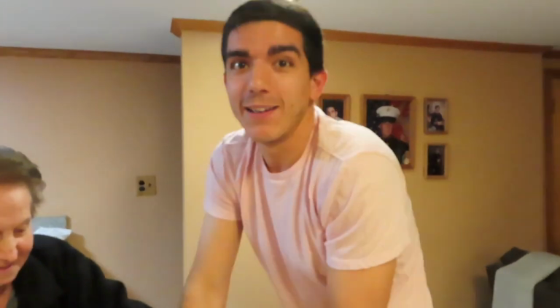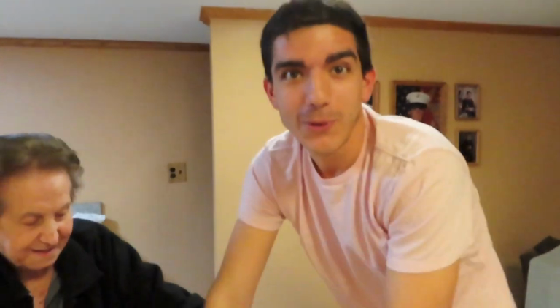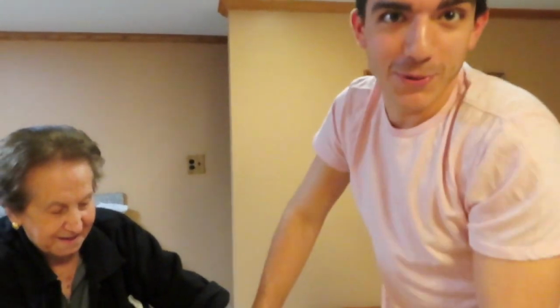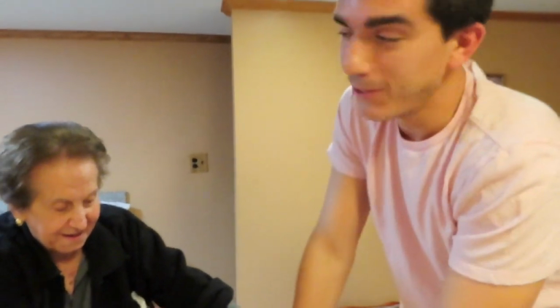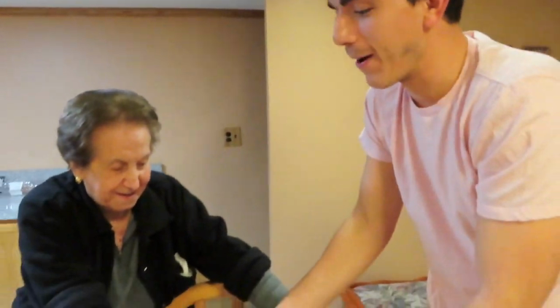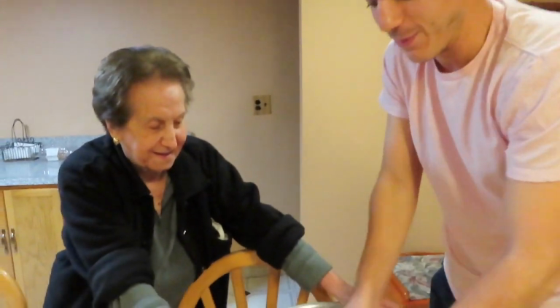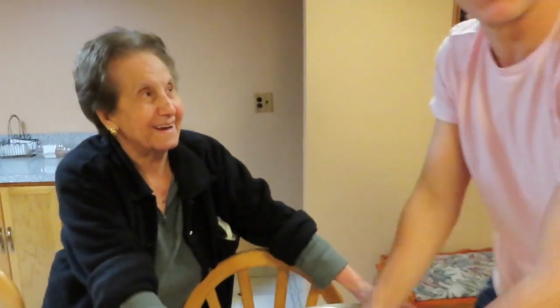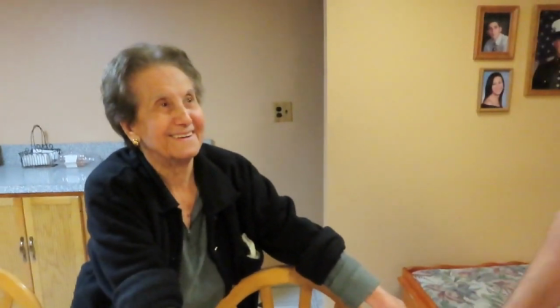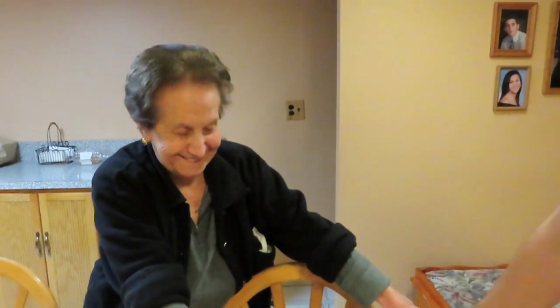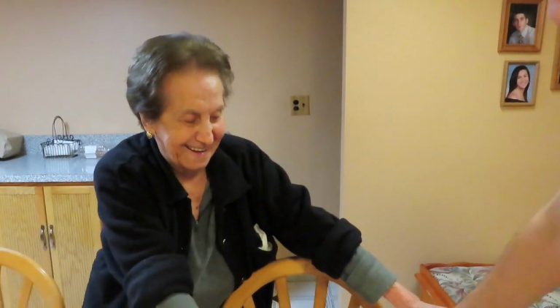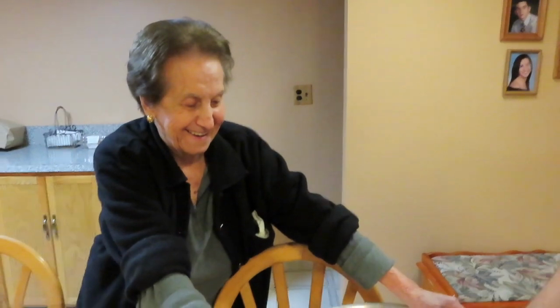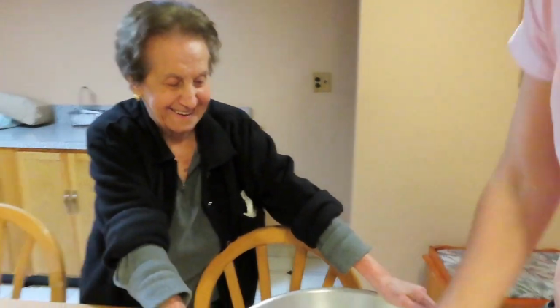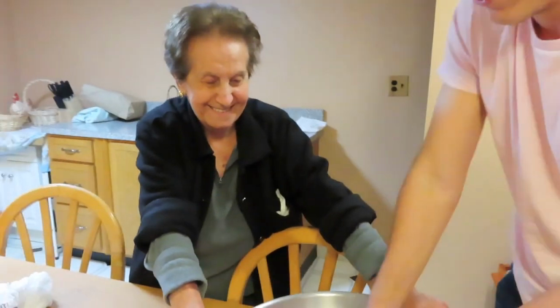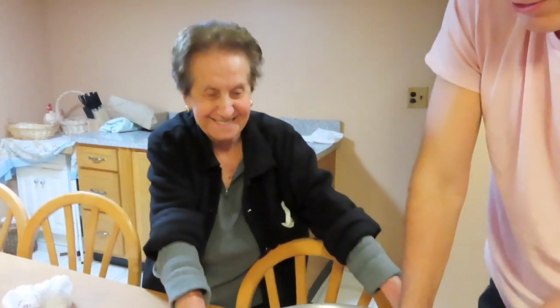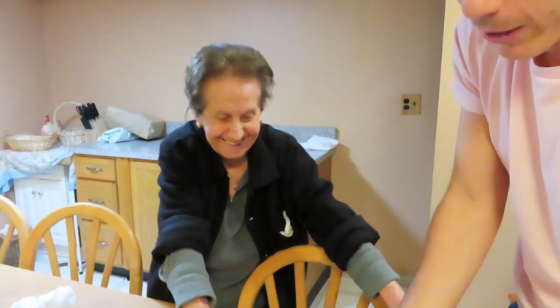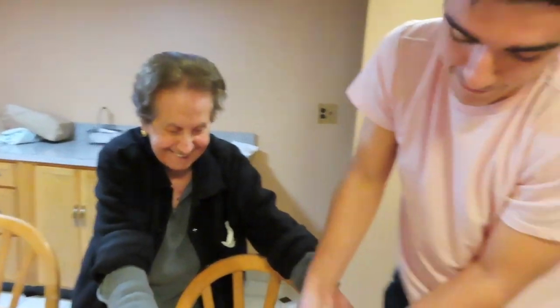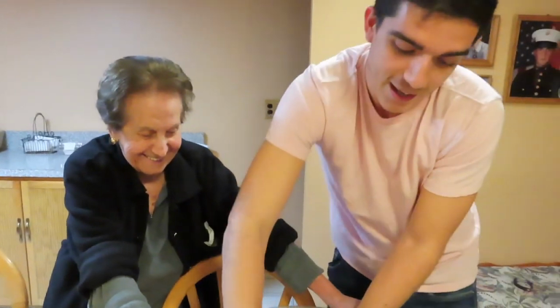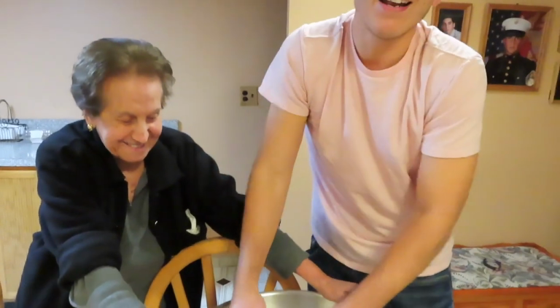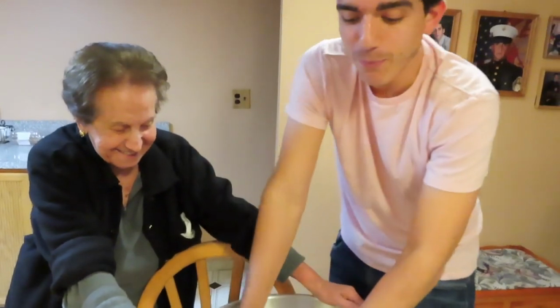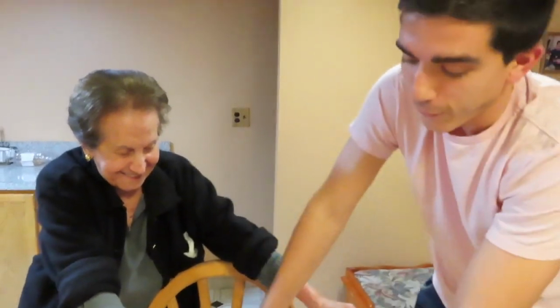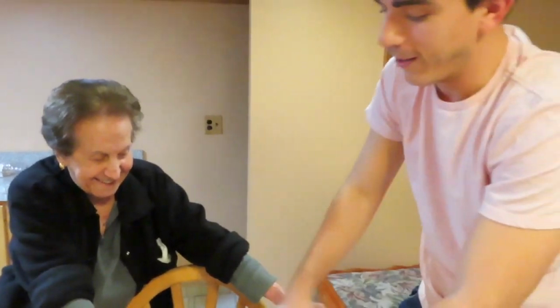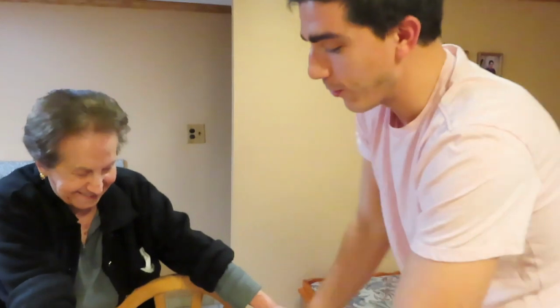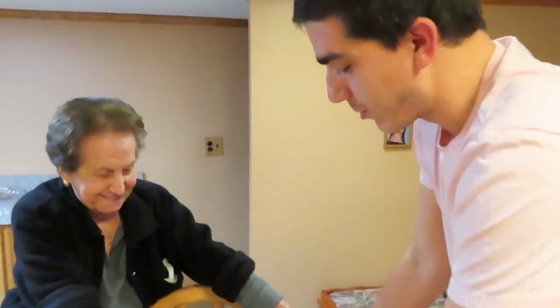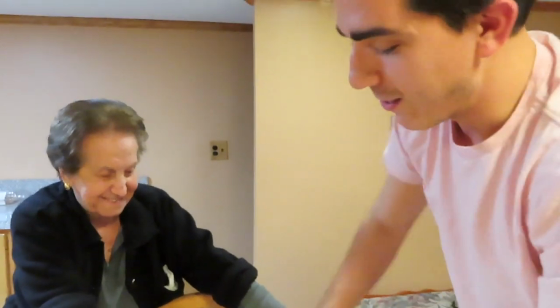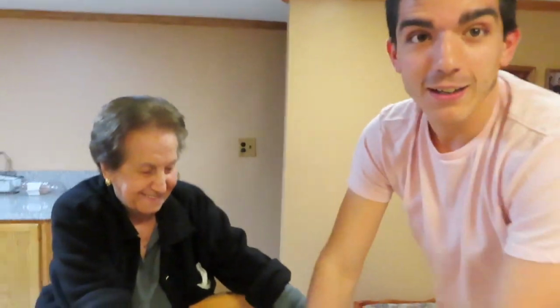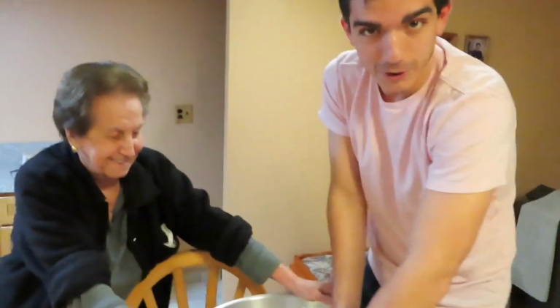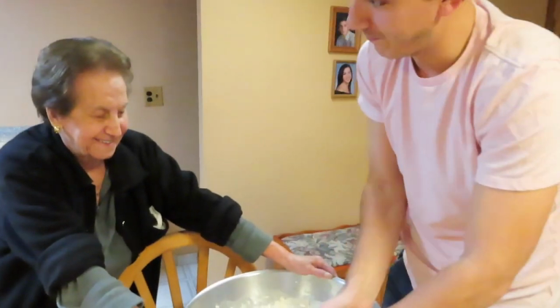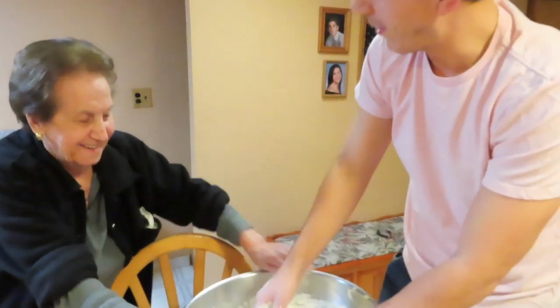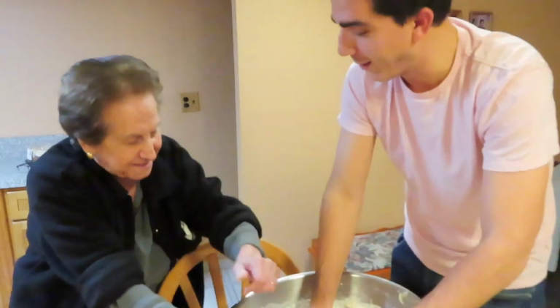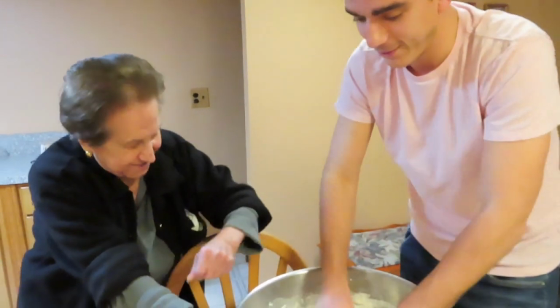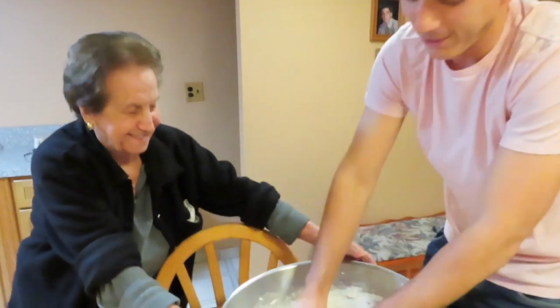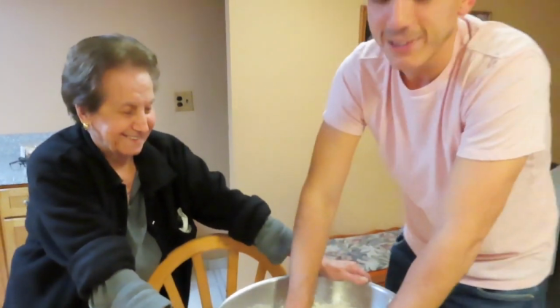Grandma came to the rescue and saved the day — she said it's too liquidy. So I added more flour because otherwise it's not going to be good. Grandma always knows best.